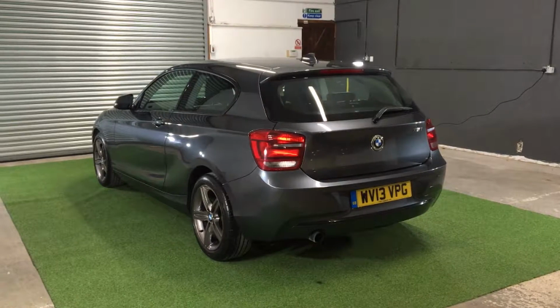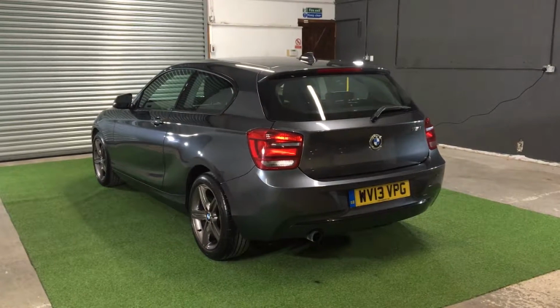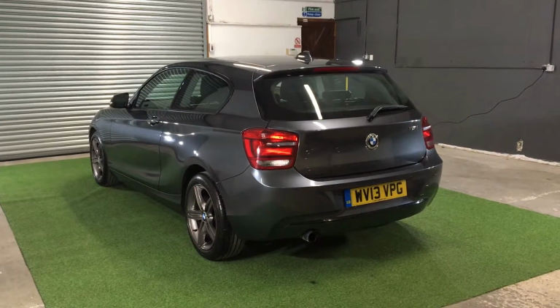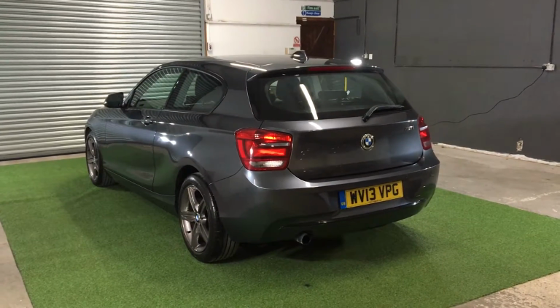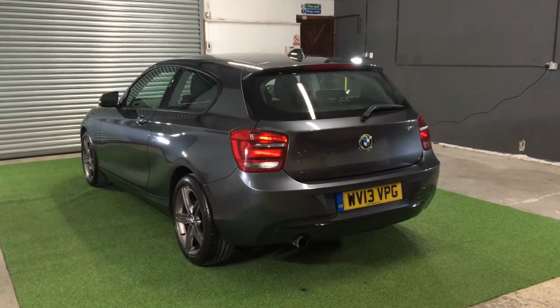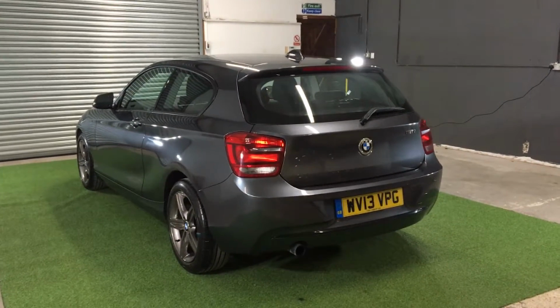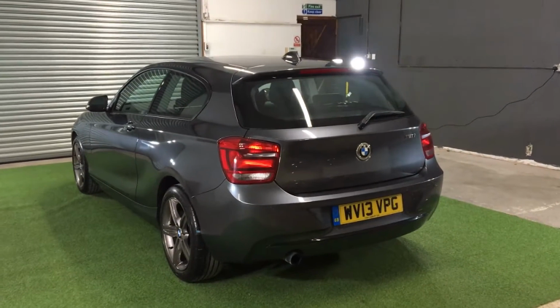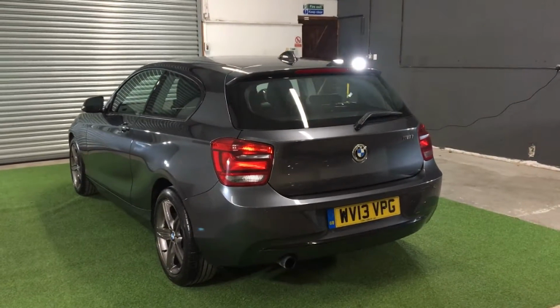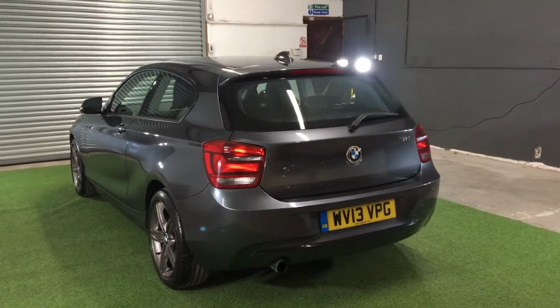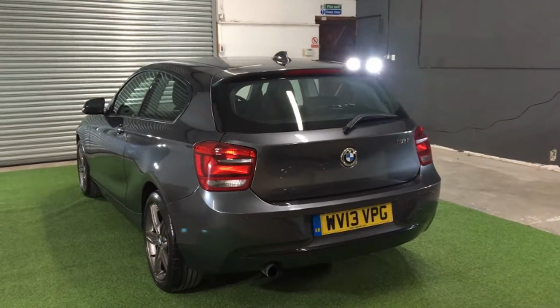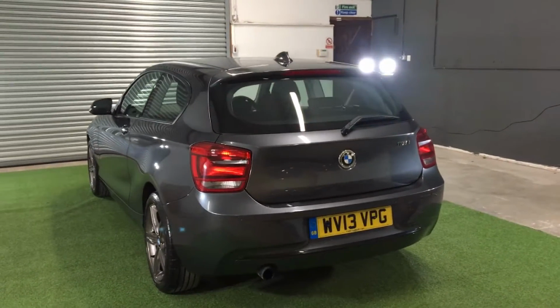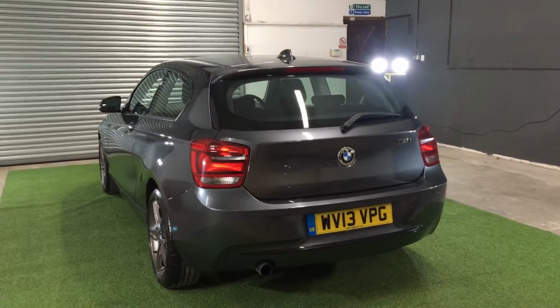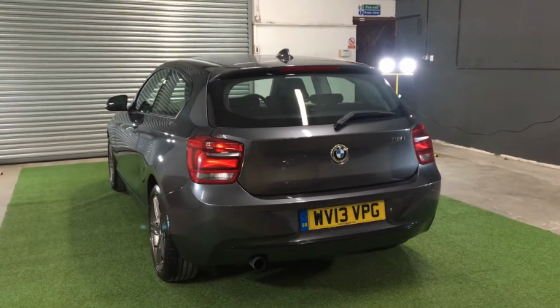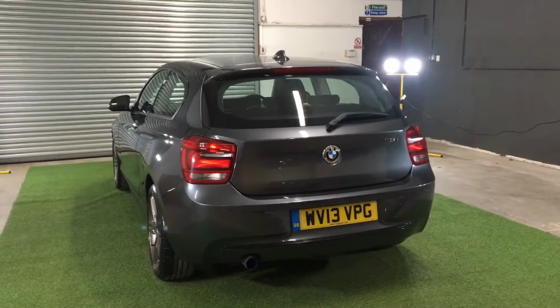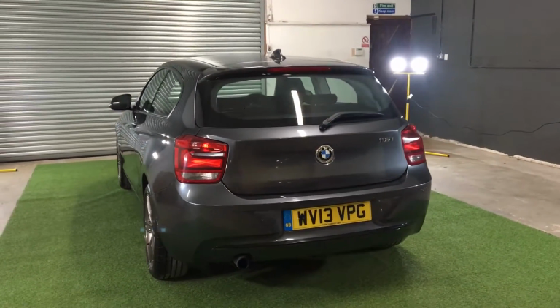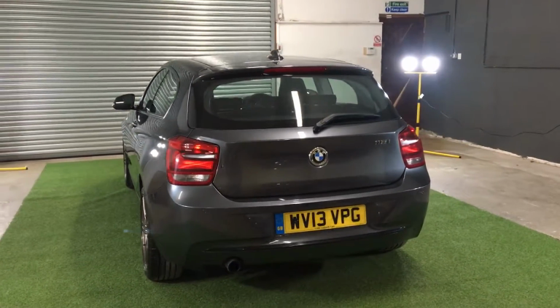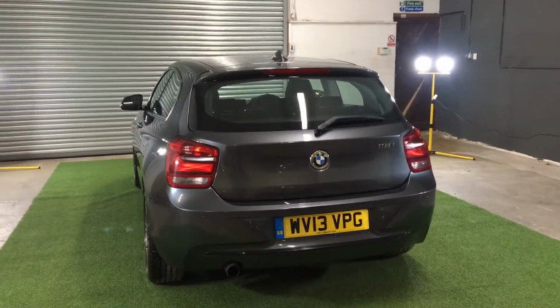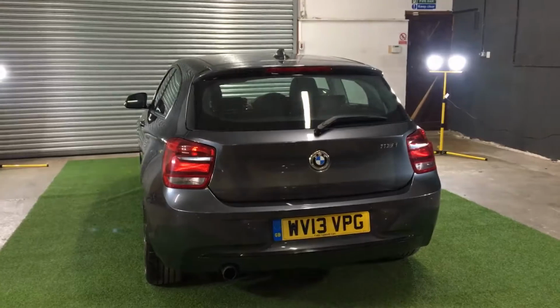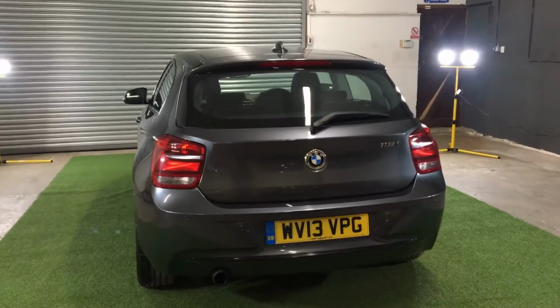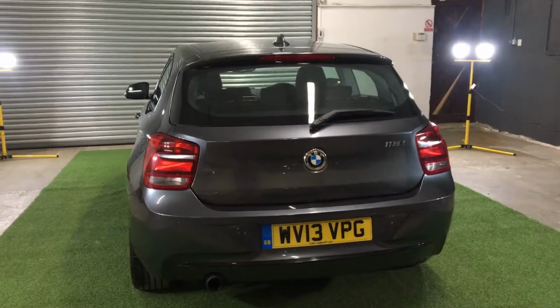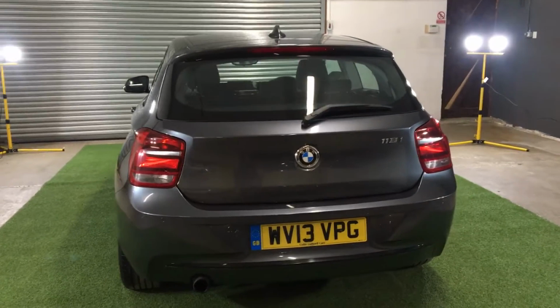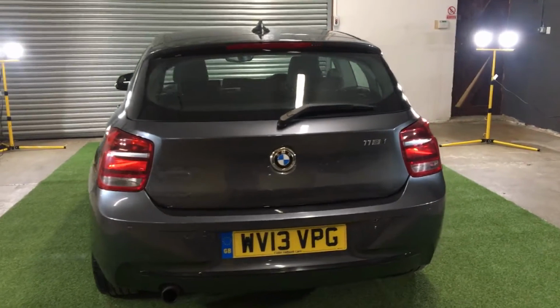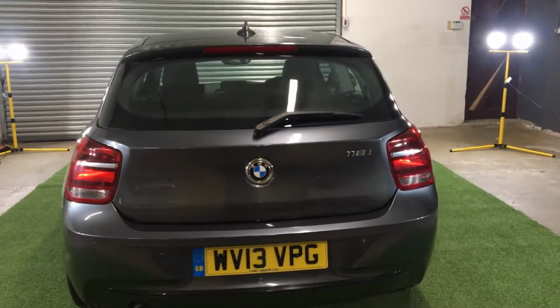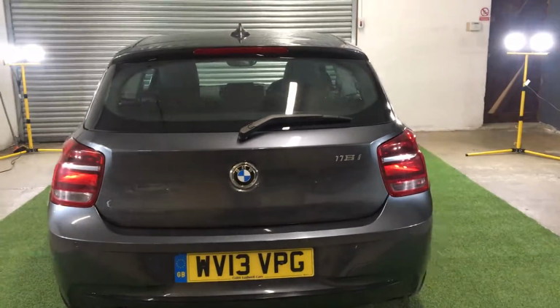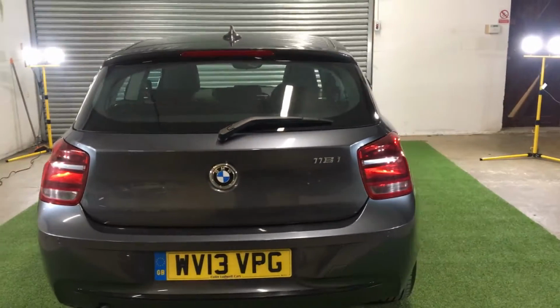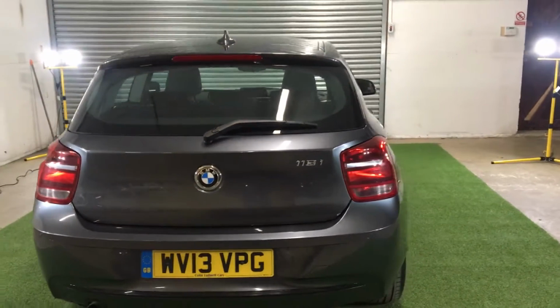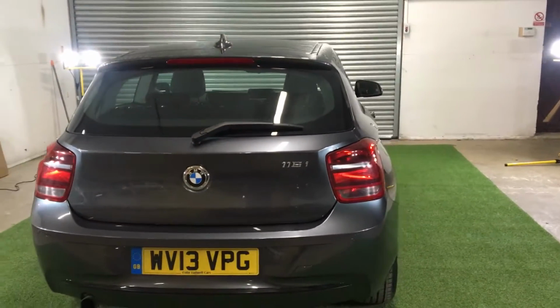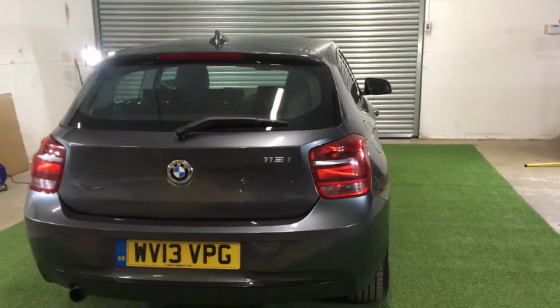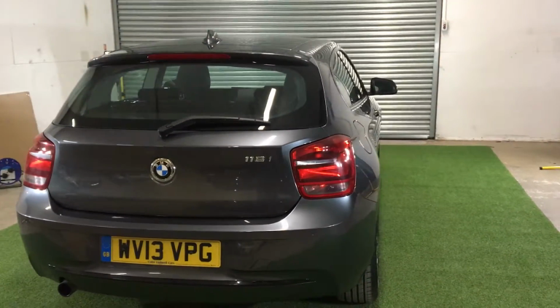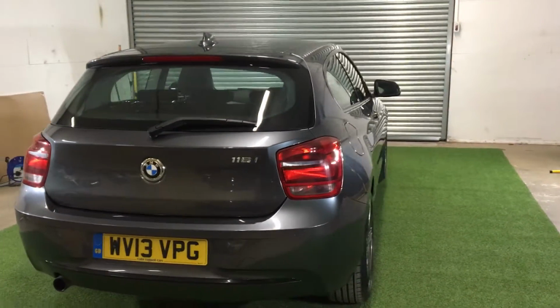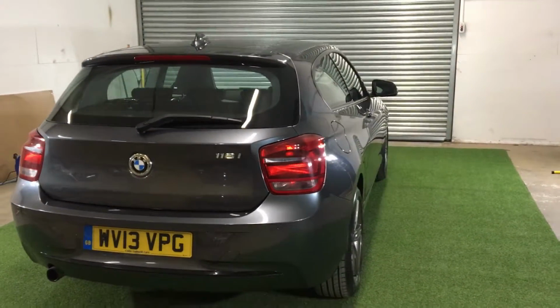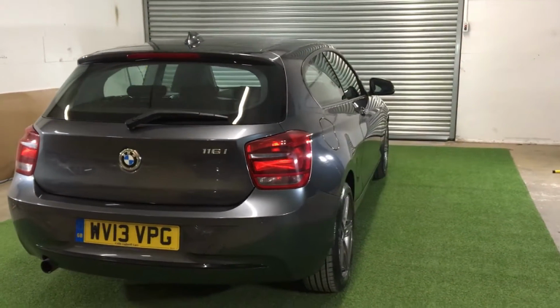Hello there, I'm James from Elite Pre-owned Vehicles, and welcome to this video presentation for this absolutely stunning looking BMW 116i Sport.